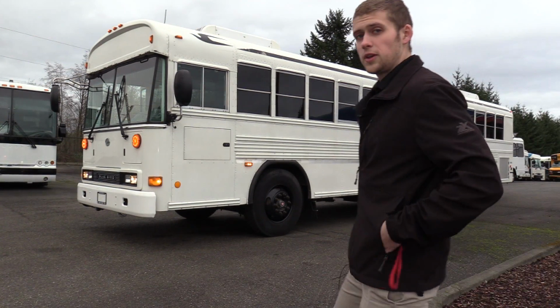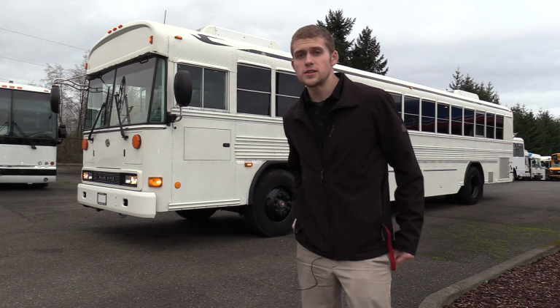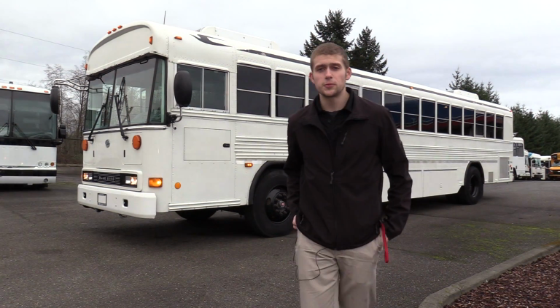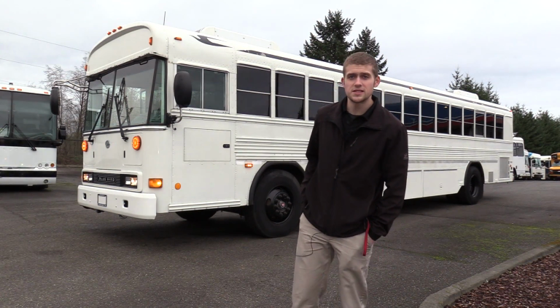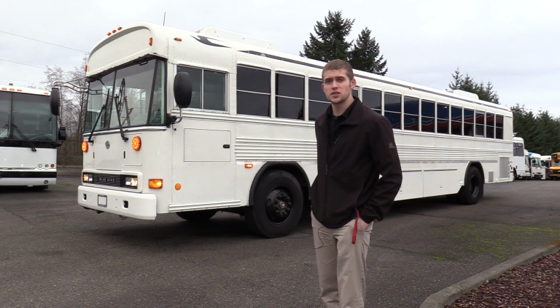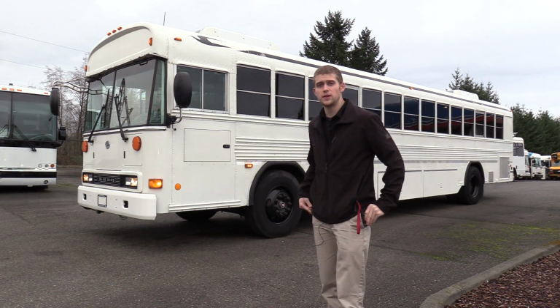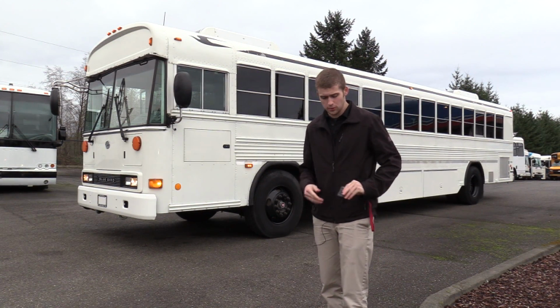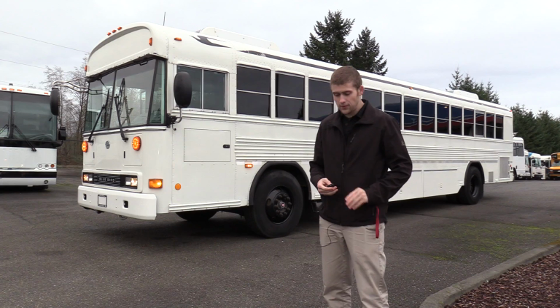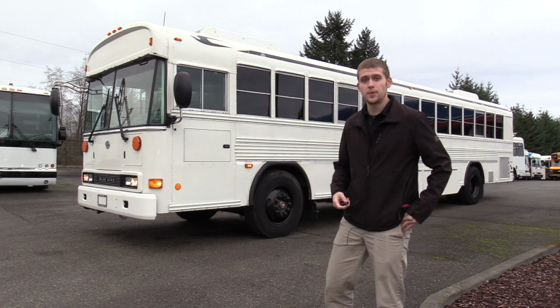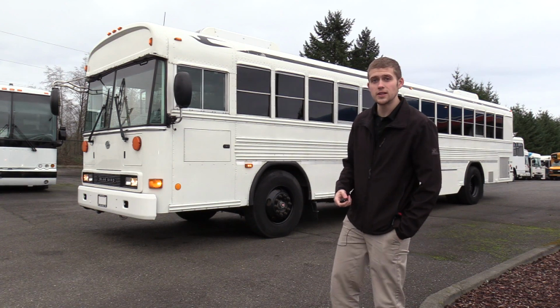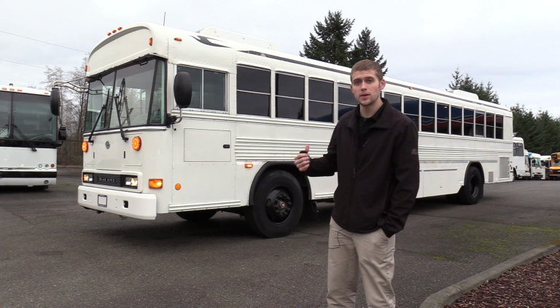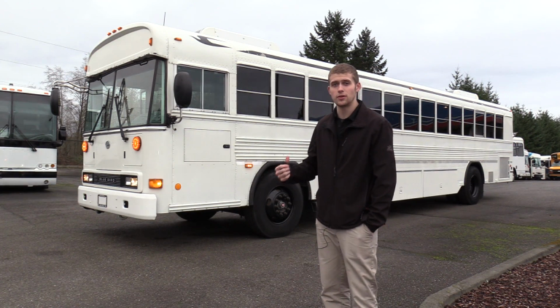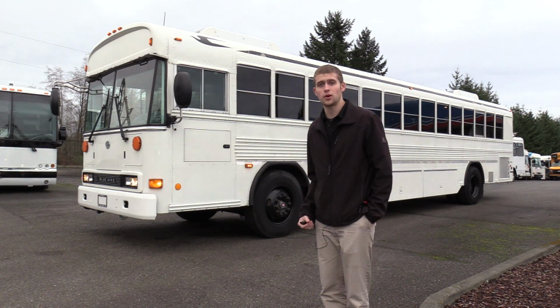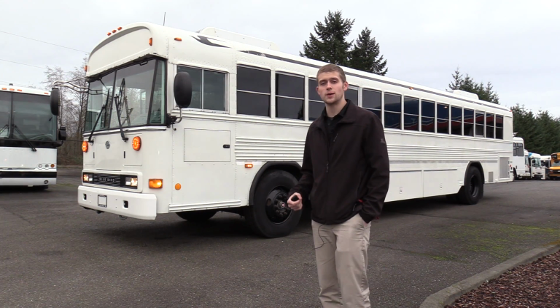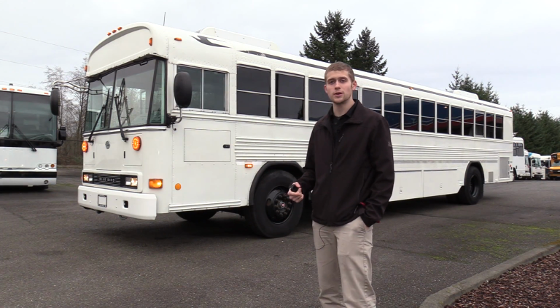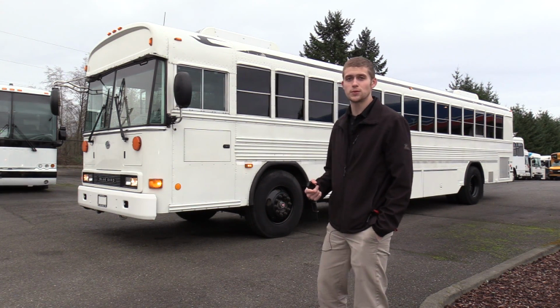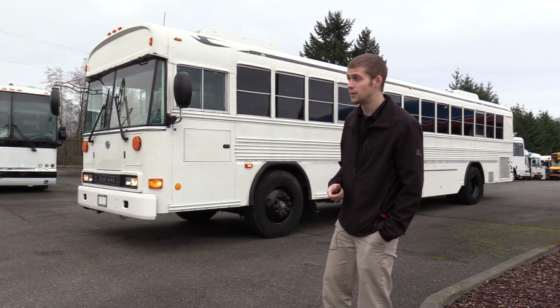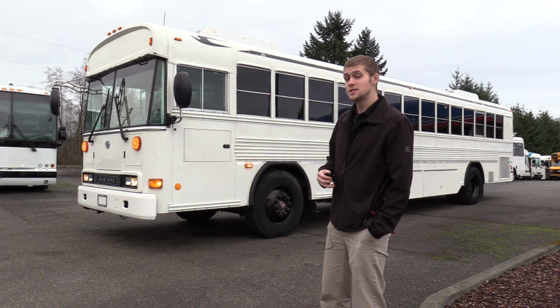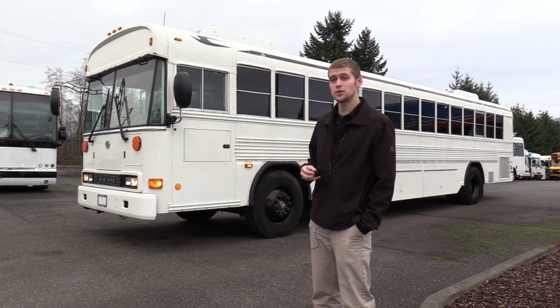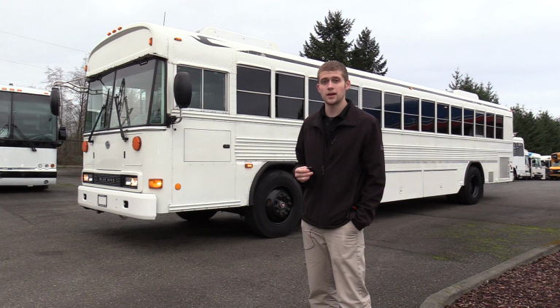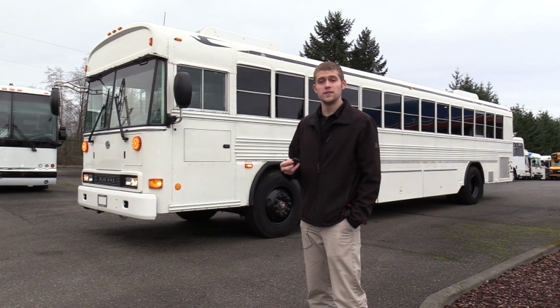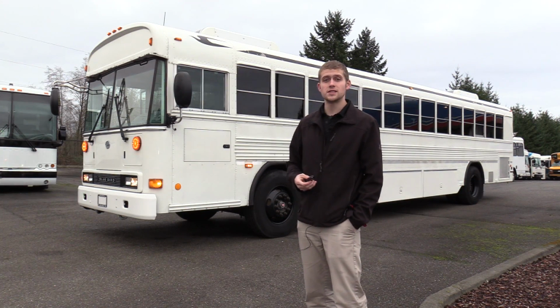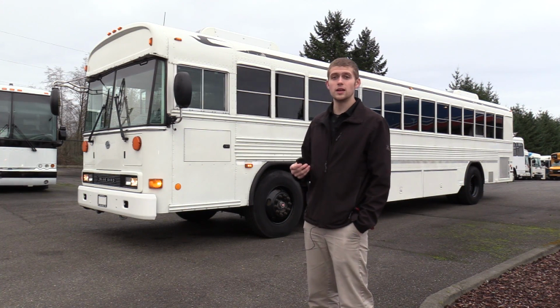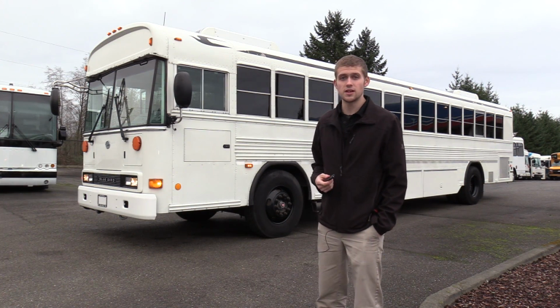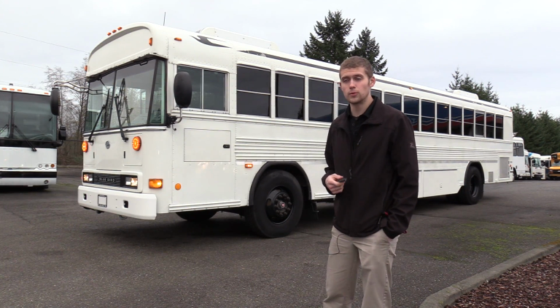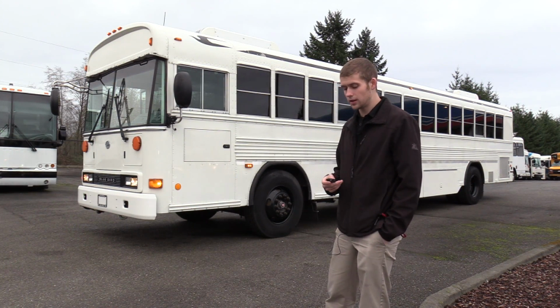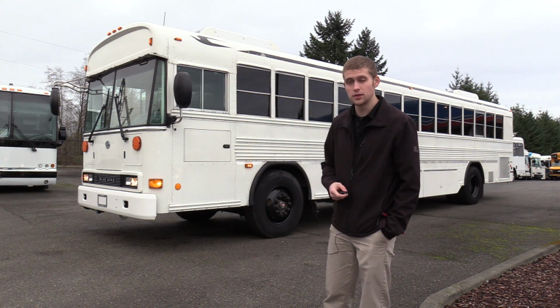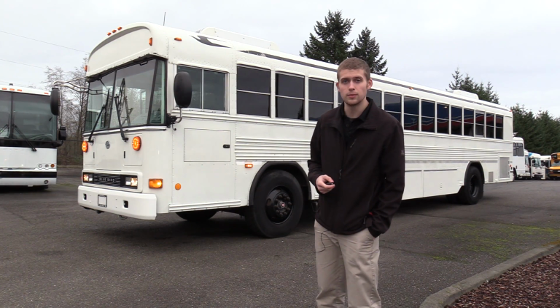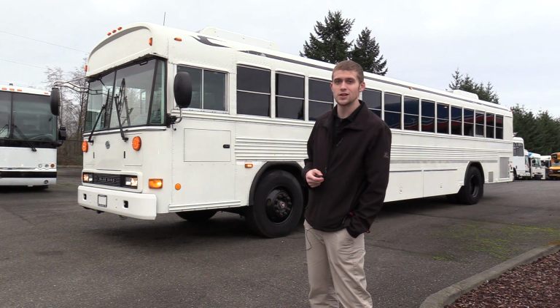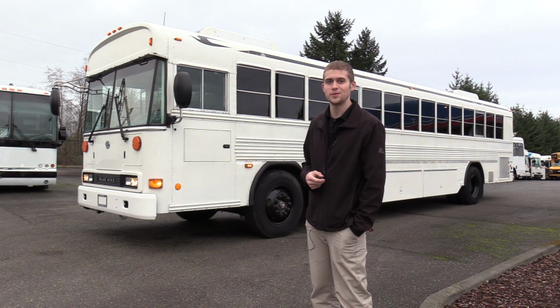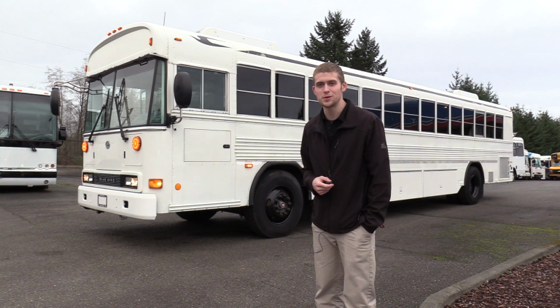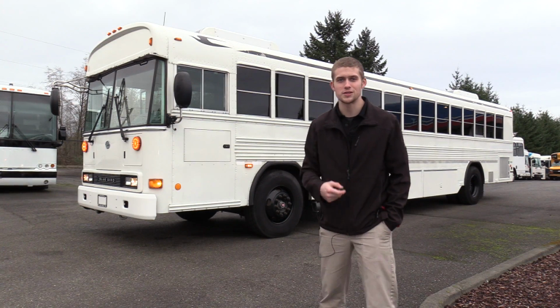Well, thank you for watching this Northwest Bus Sales exclusive video tour. If you like this bus or any of the other buses on our lot, you can call us at 1-800-231-7099, visit us at nwbus.com, or email us at sales@nwbus.com. Thank you very much for watching.